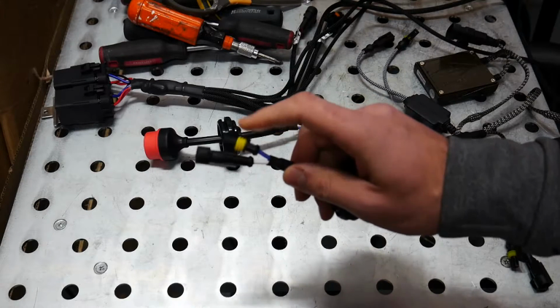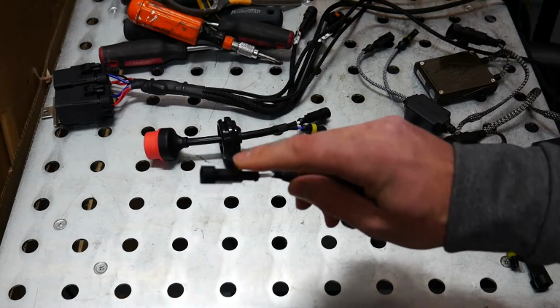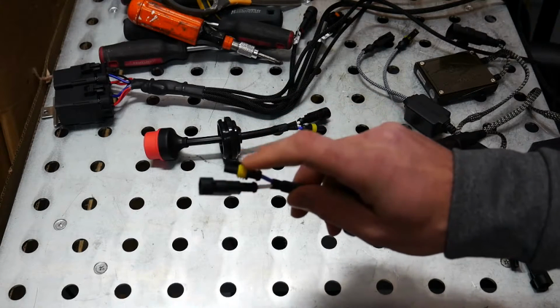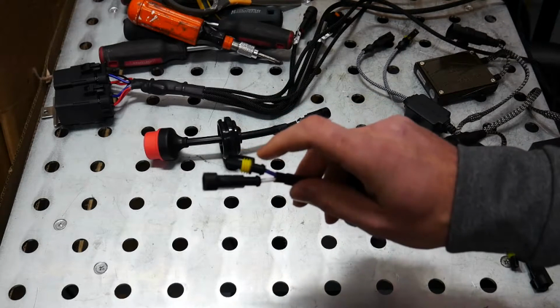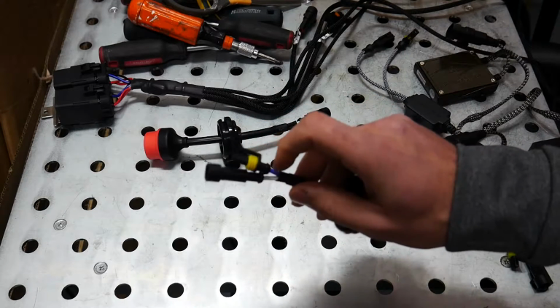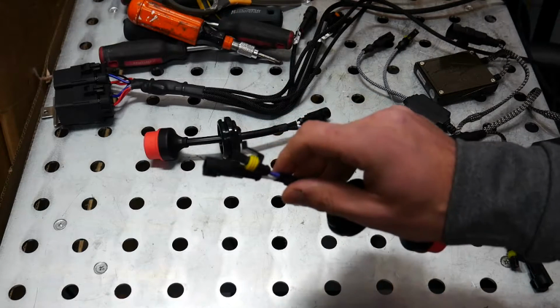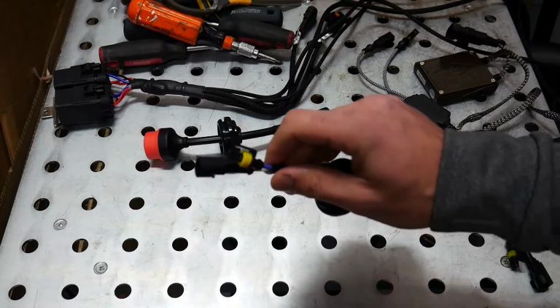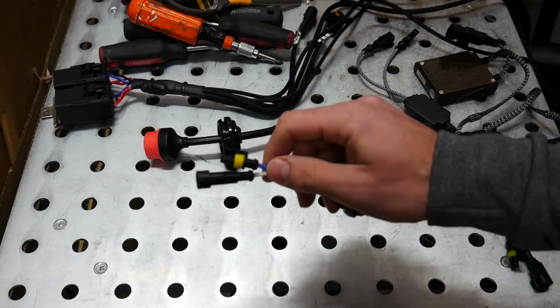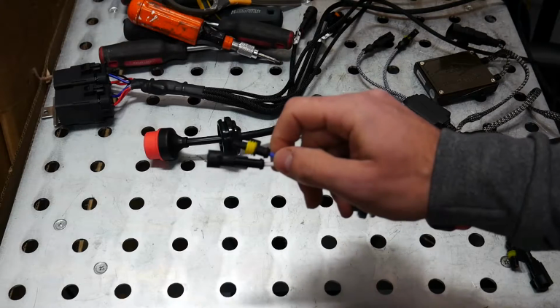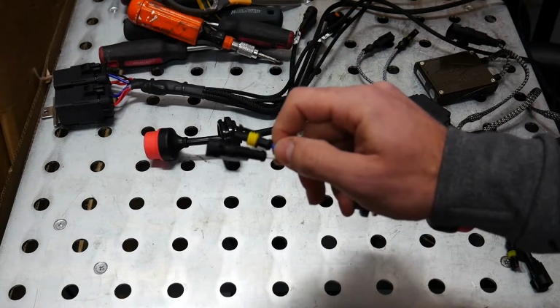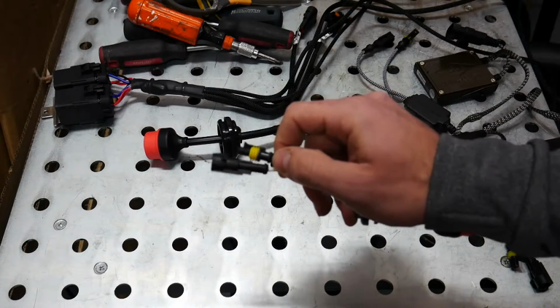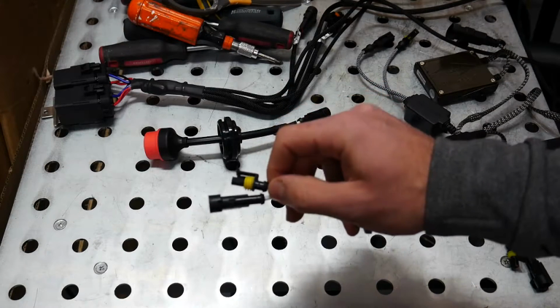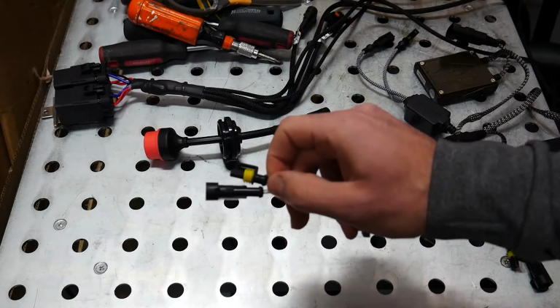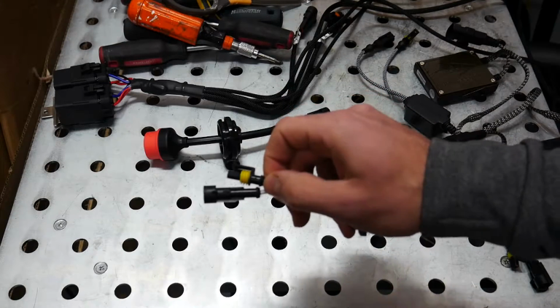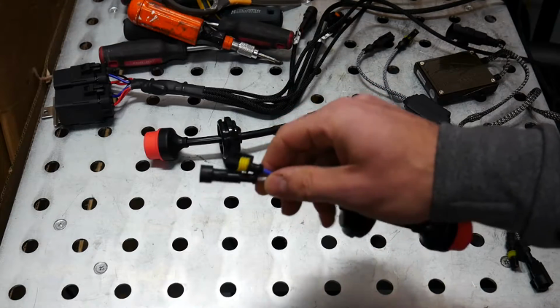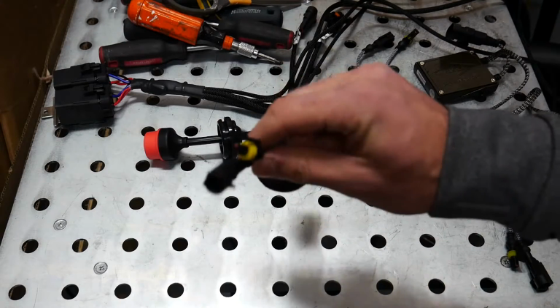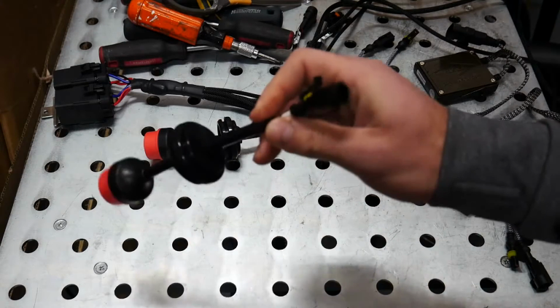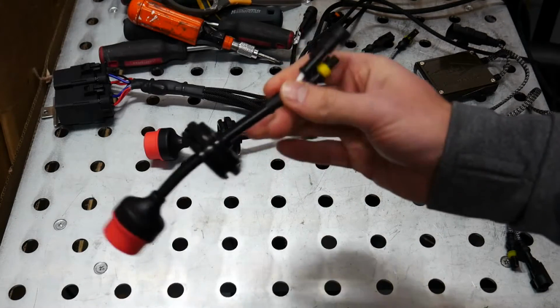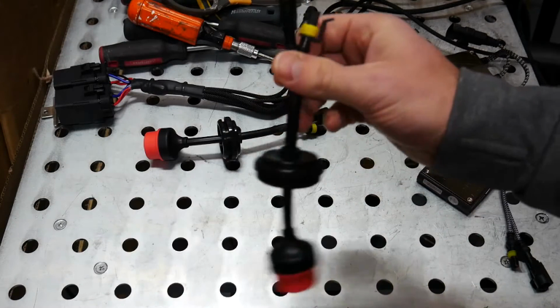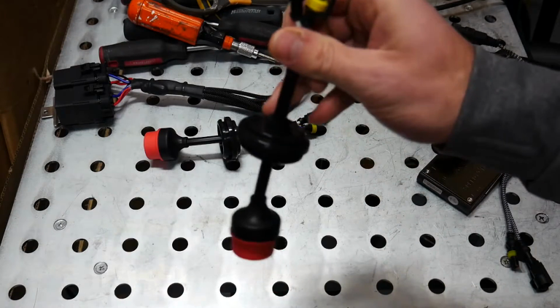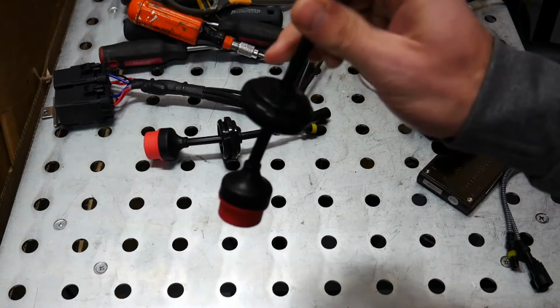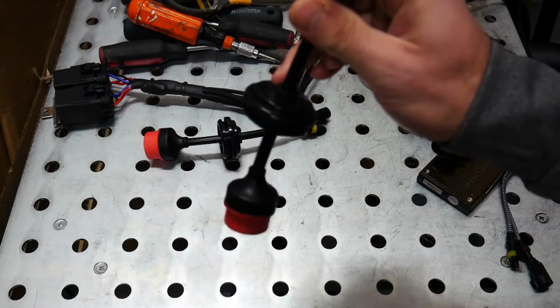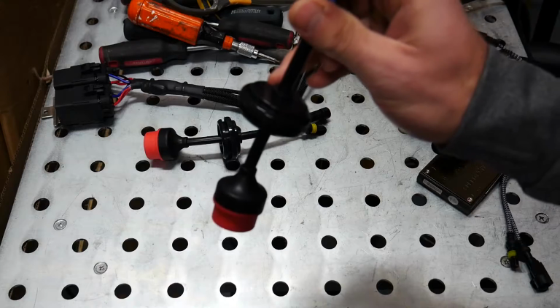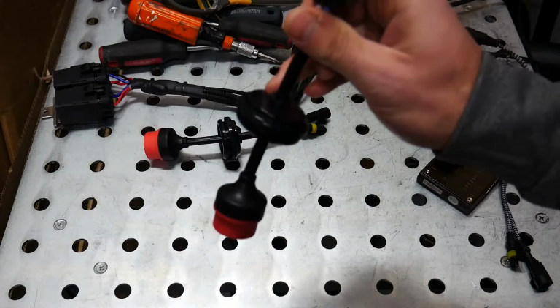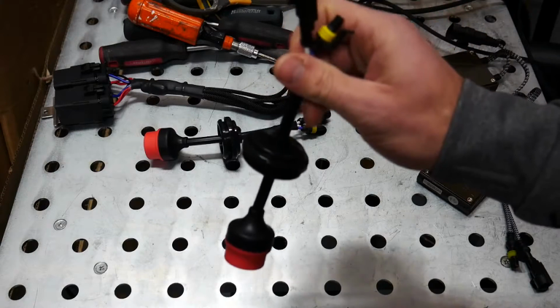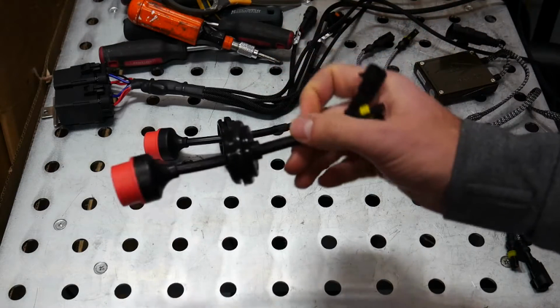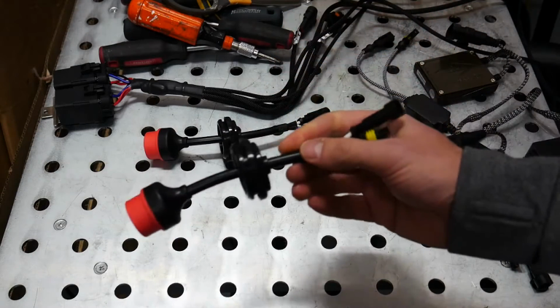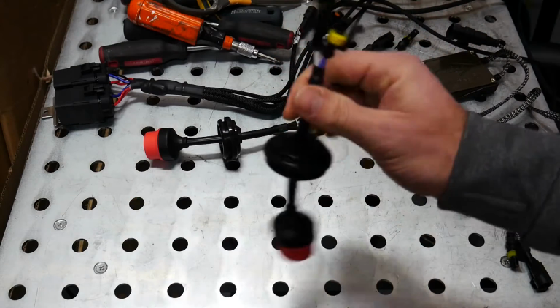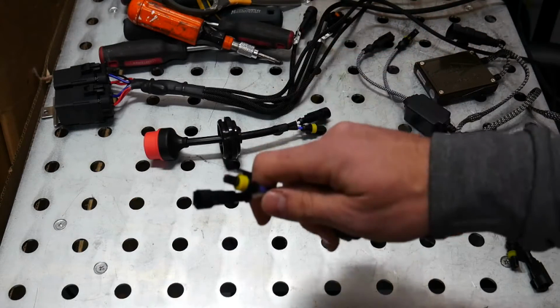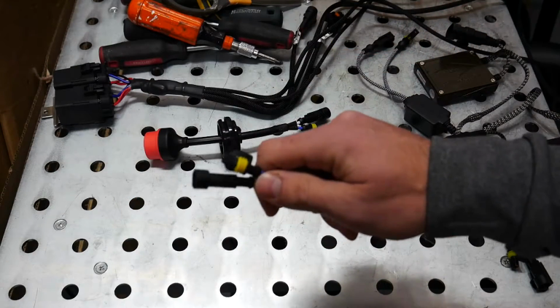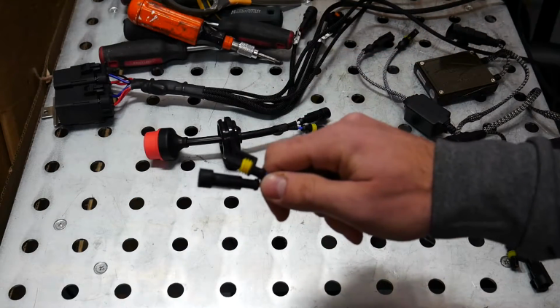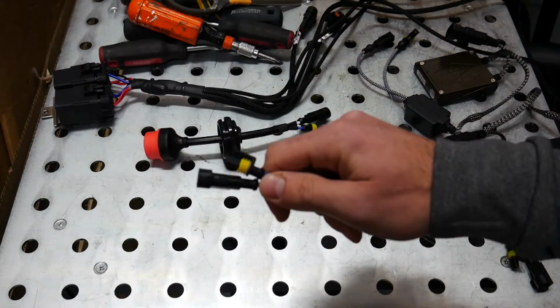There are a couple of plastic clips inside and you're going to need a really small screwdriver to pop out the pins, and then you can simply slide the one end through the grommet and then put the pins back together.